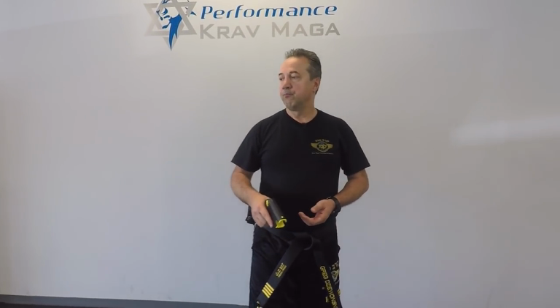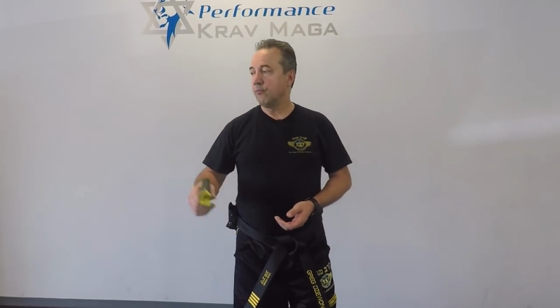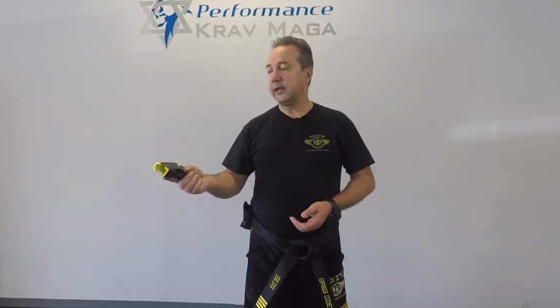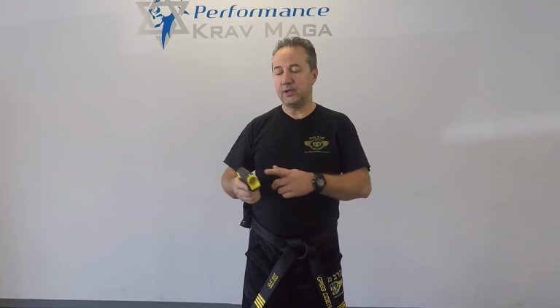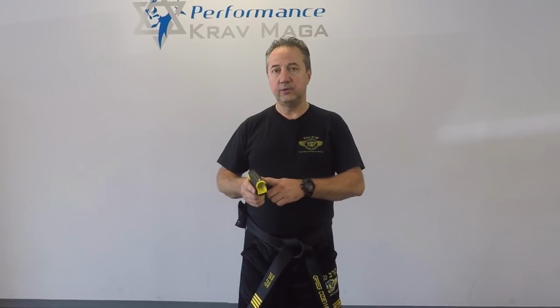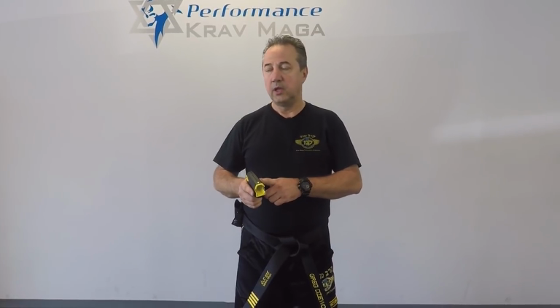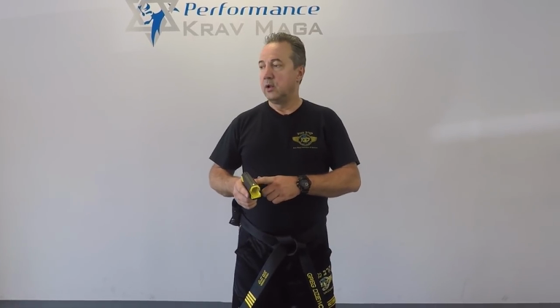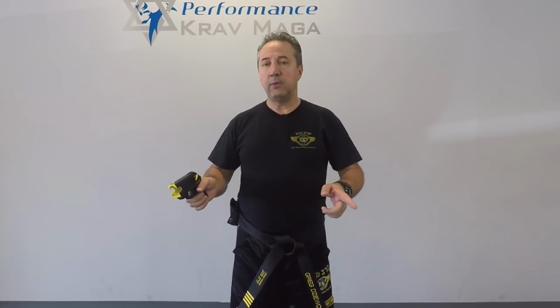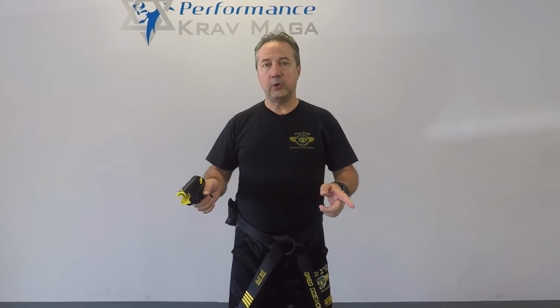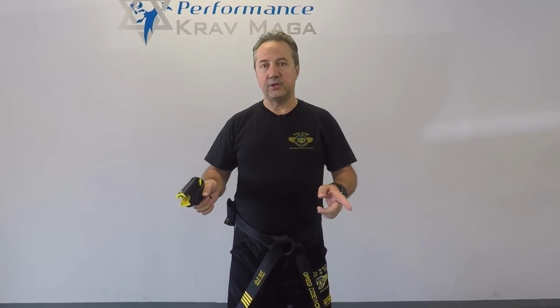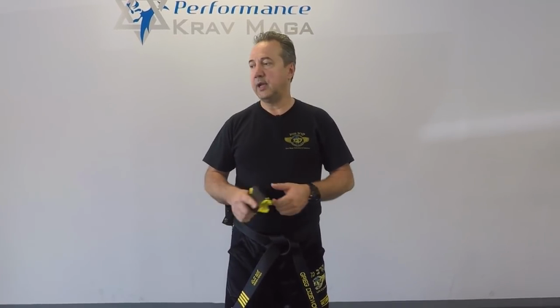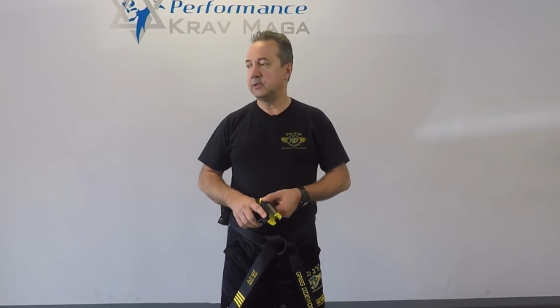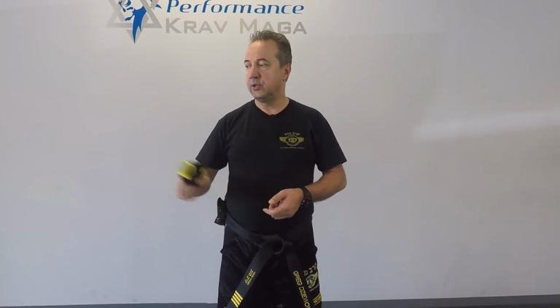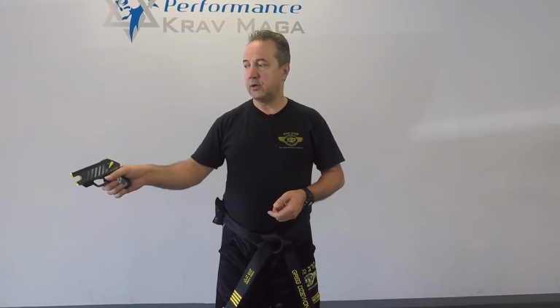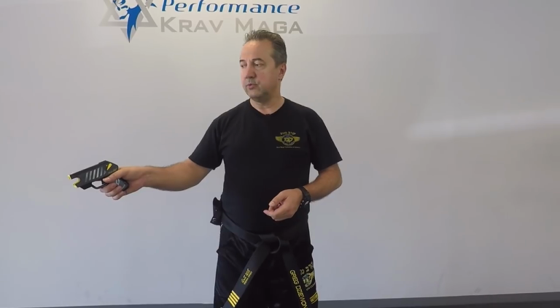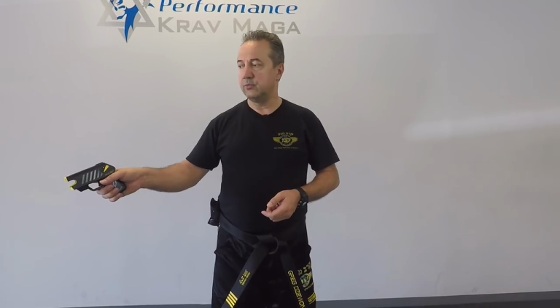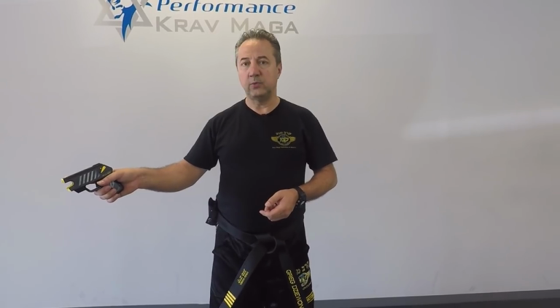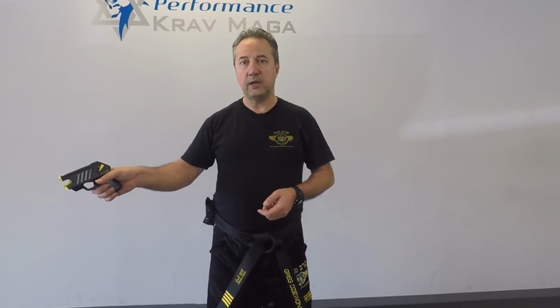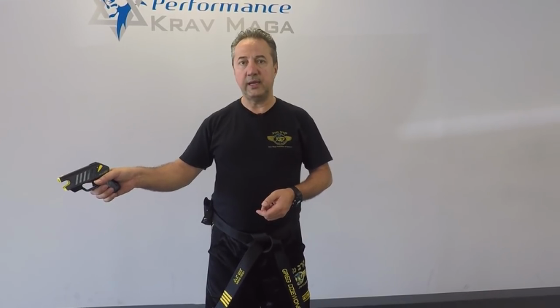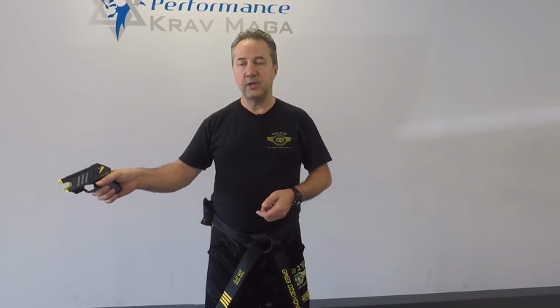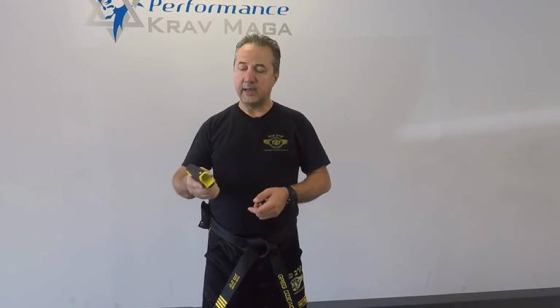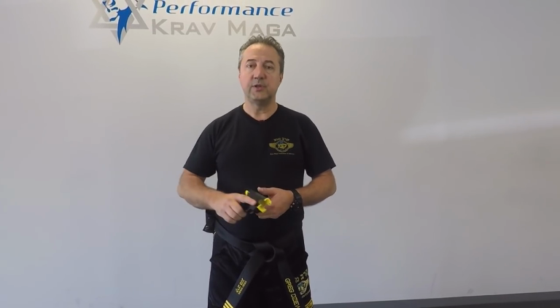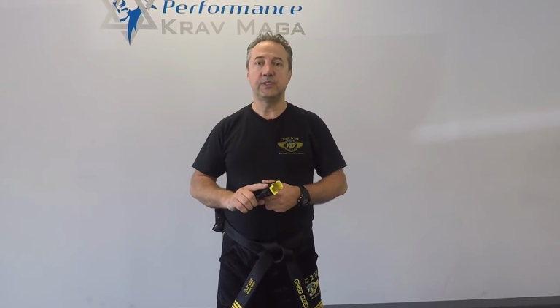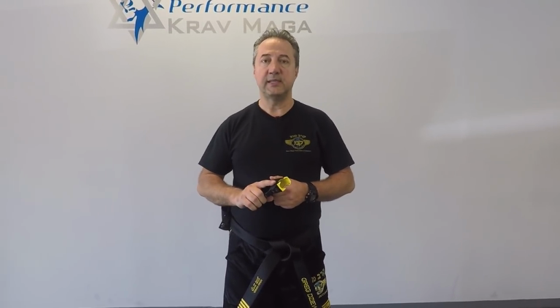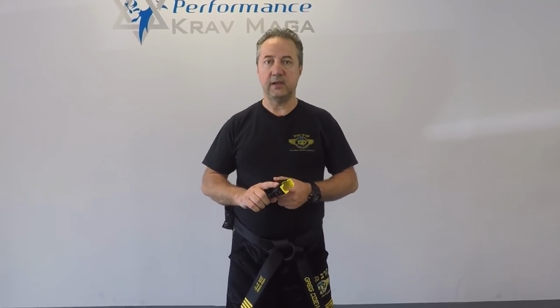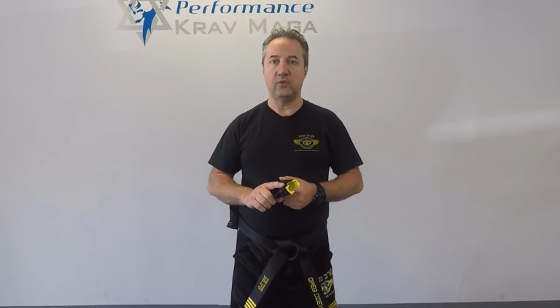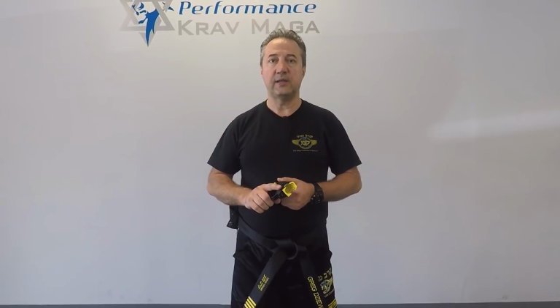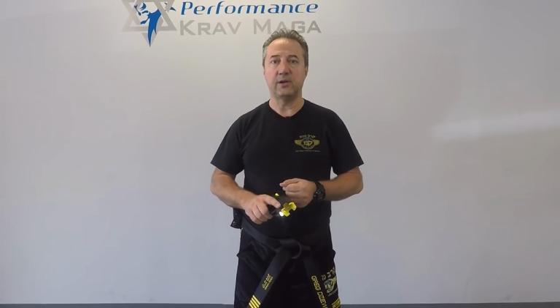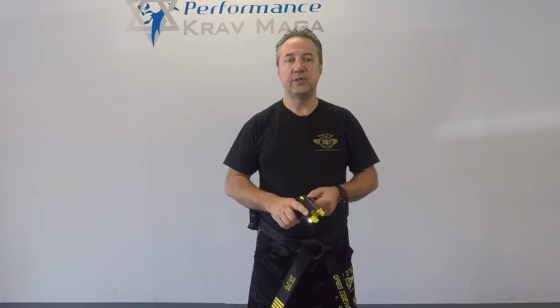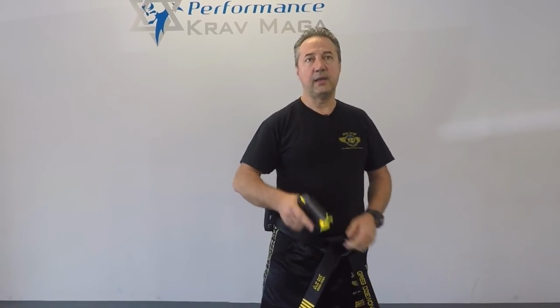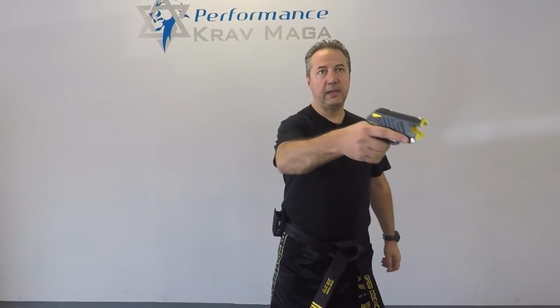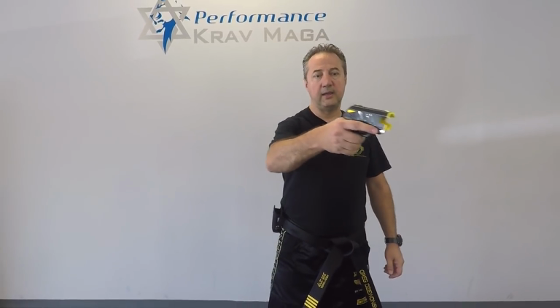If we have two attackers and one is being shot with the taser, I could still use it as a stun gun on the other attacker just by making contact.